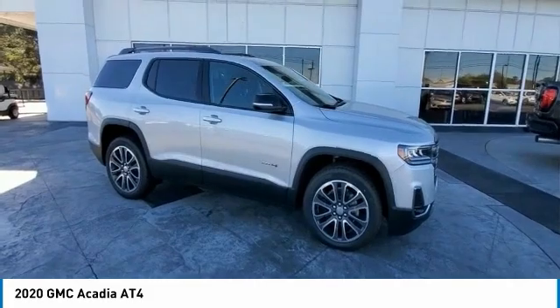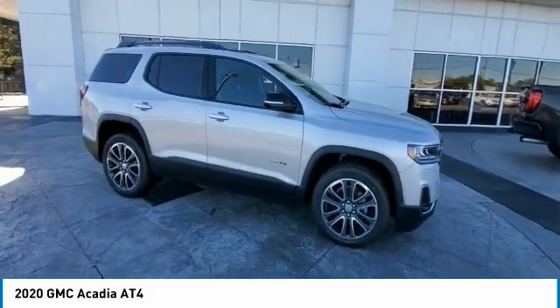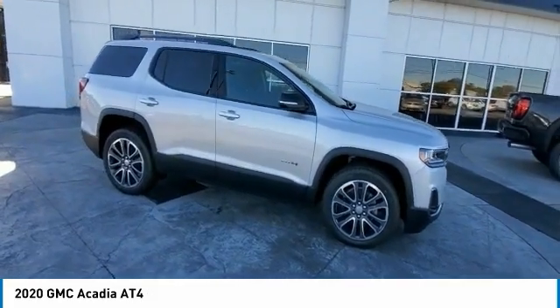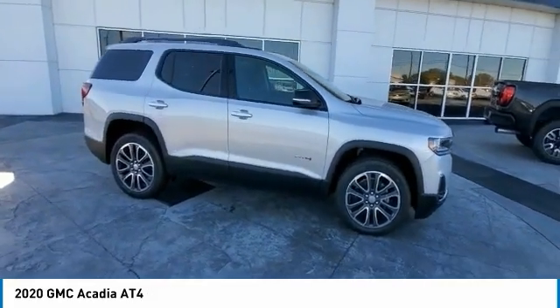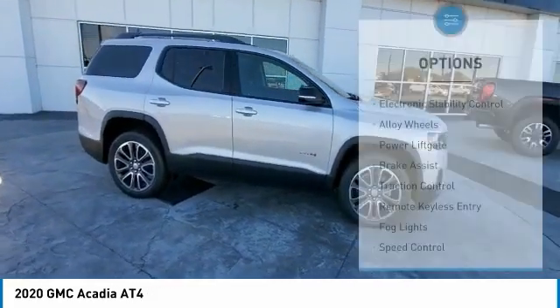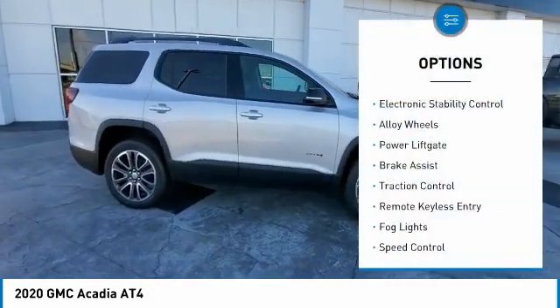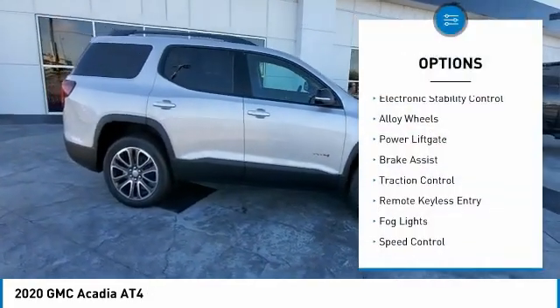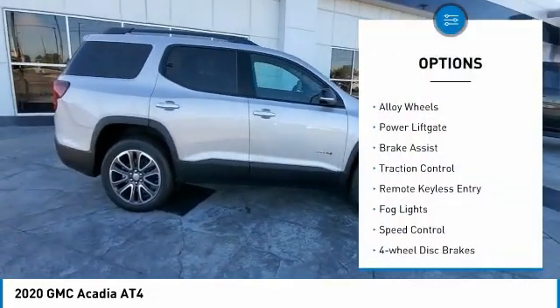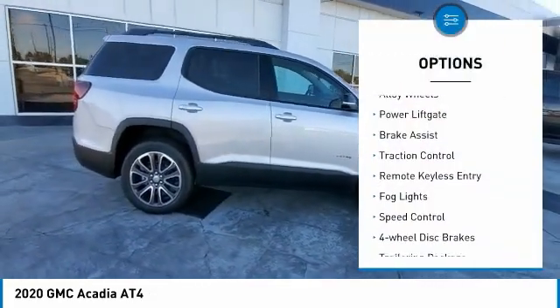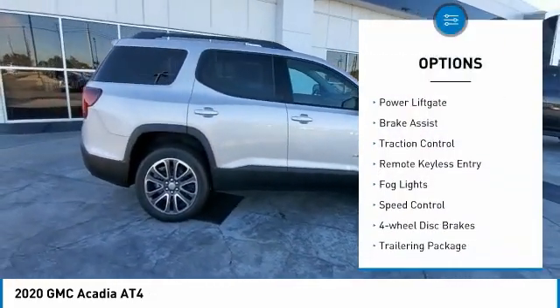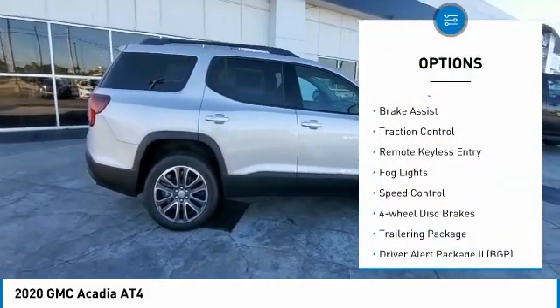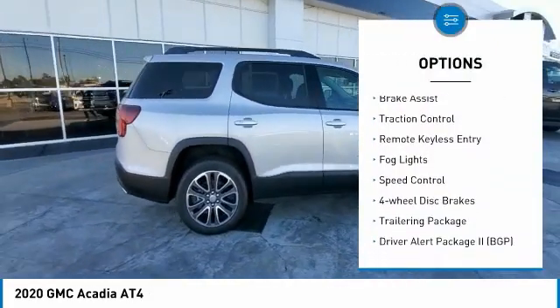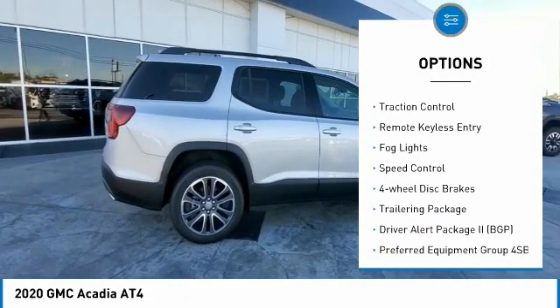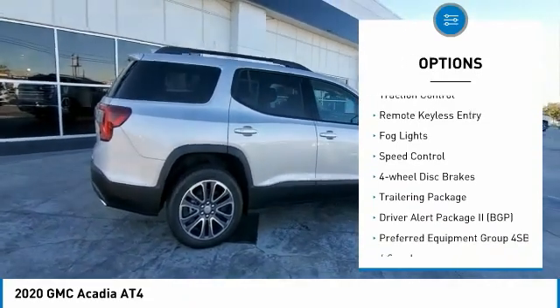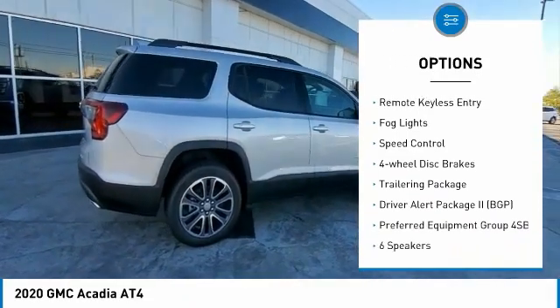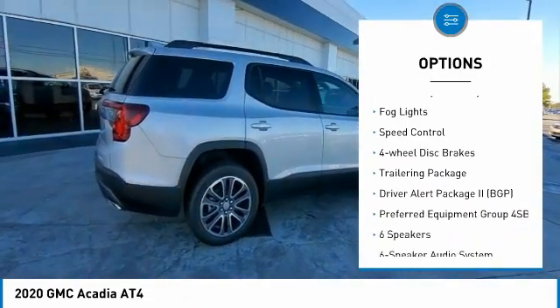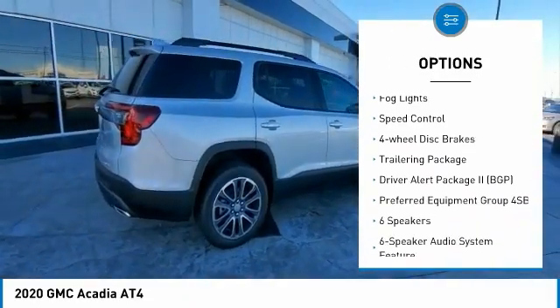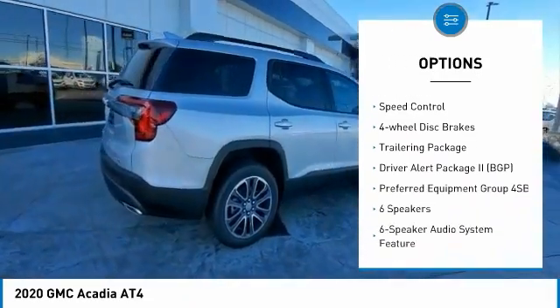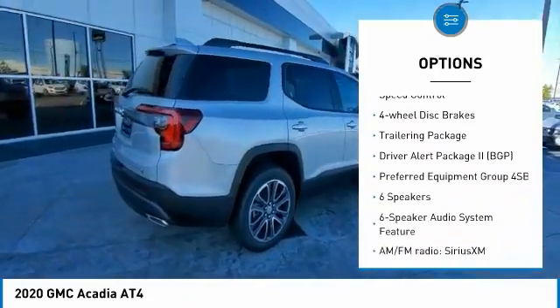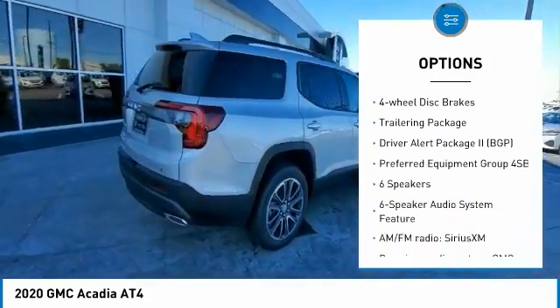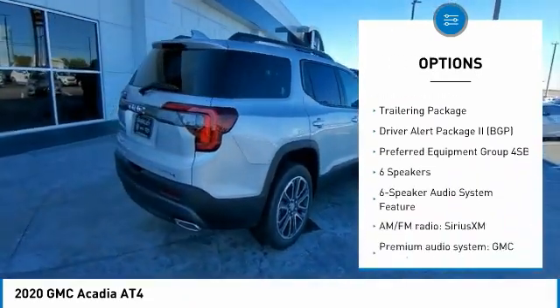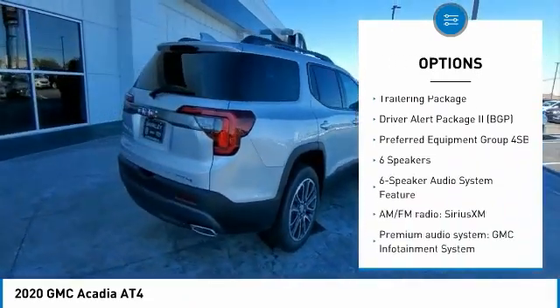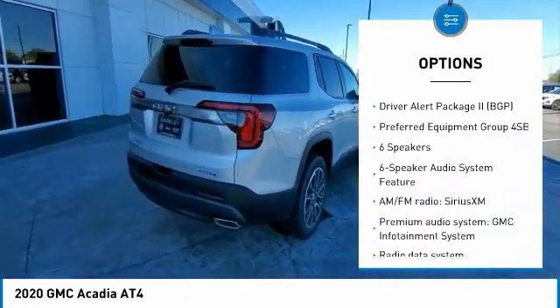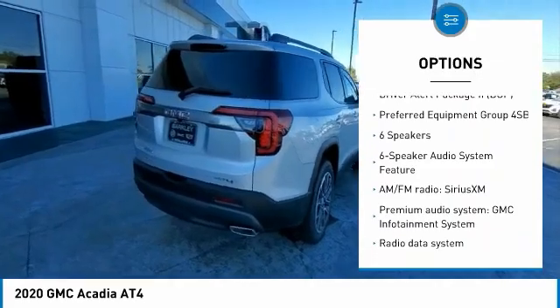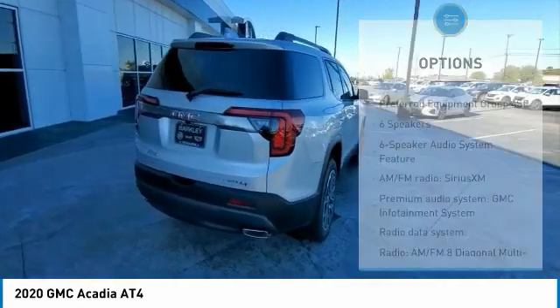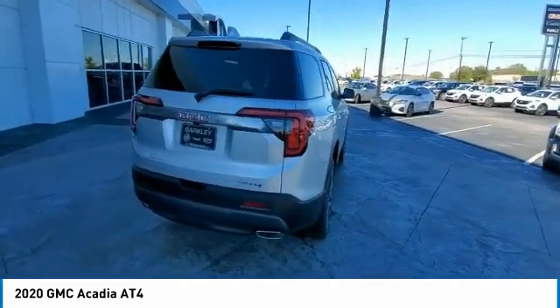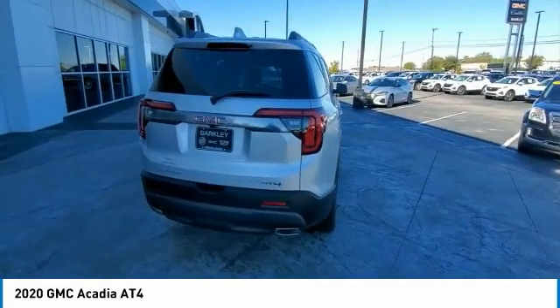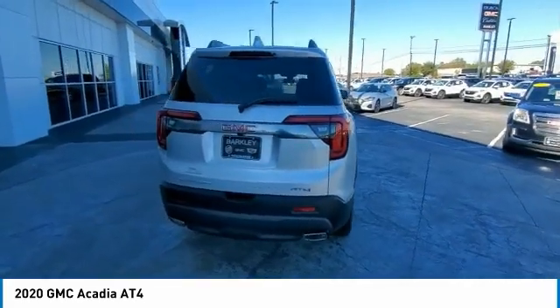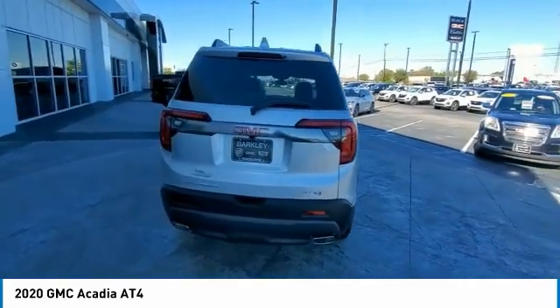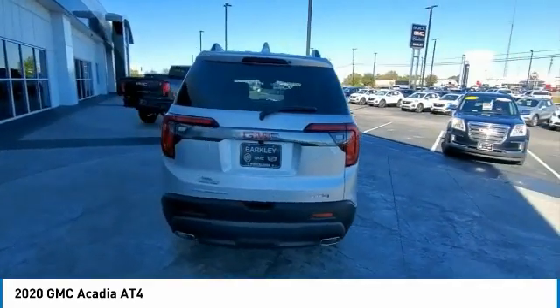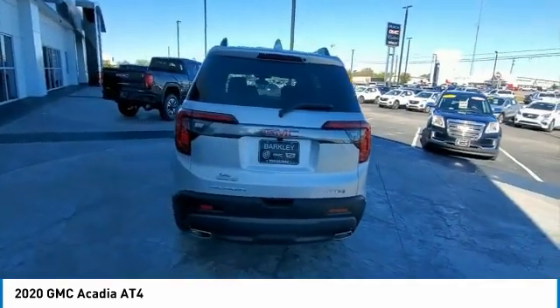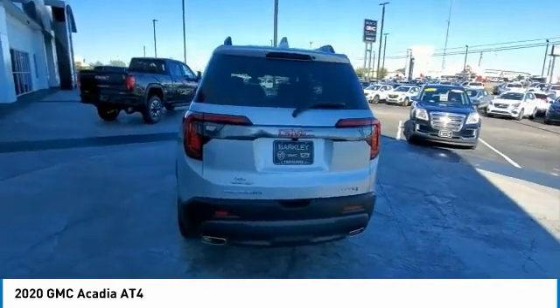Here are some of this vehicle's great options: electronic stability control, alloy wheels, power liftgate, brake assist, traction control, remote keyless entry, fog lights, speed control, four-wheel disc brakes, and a trailering package.